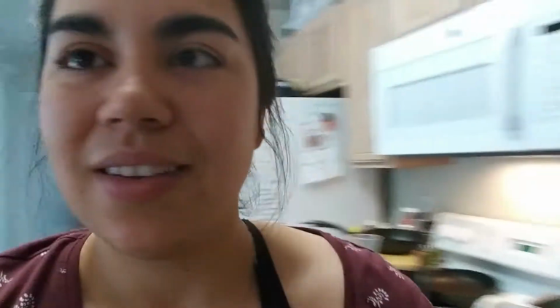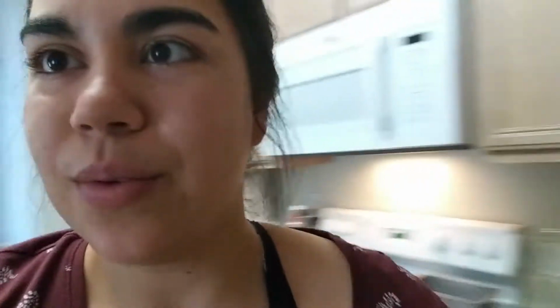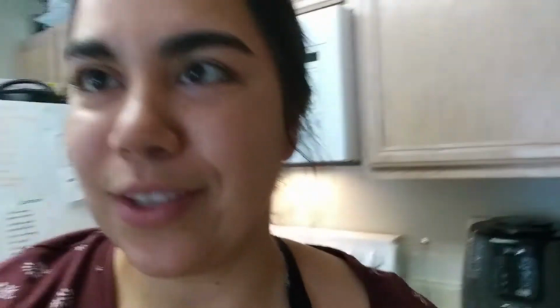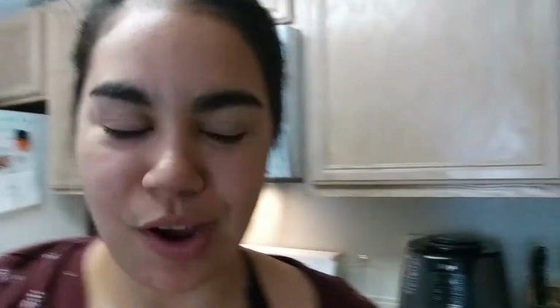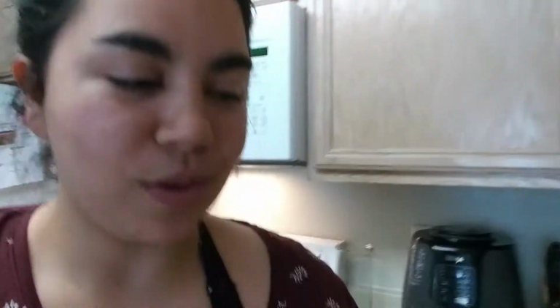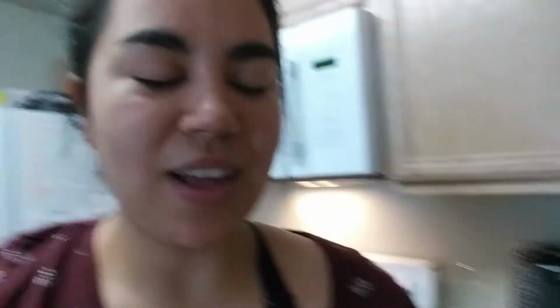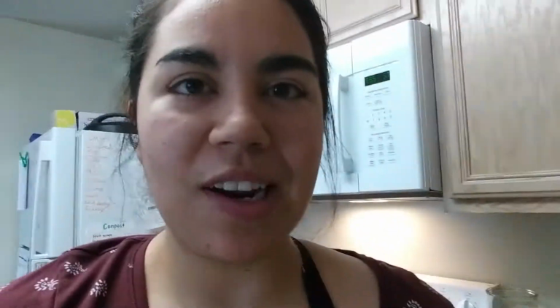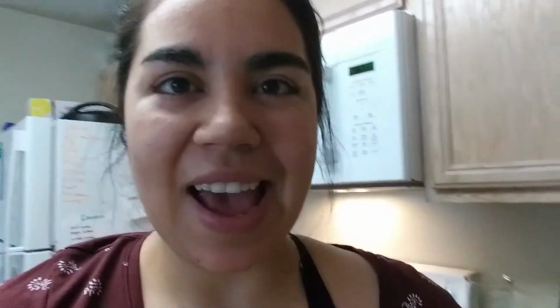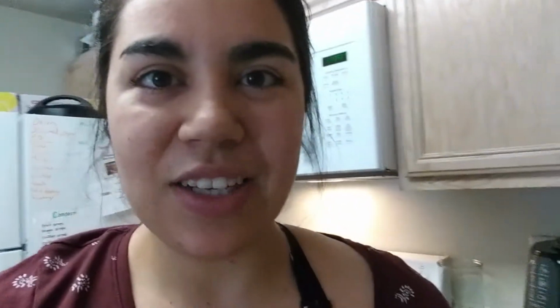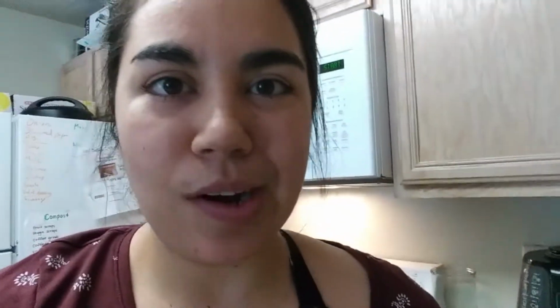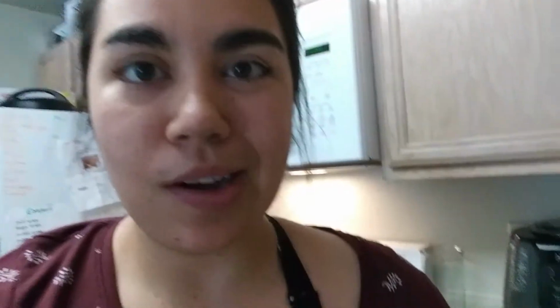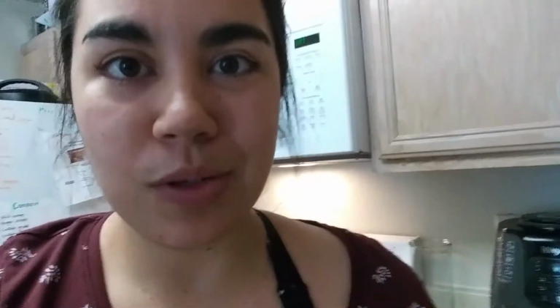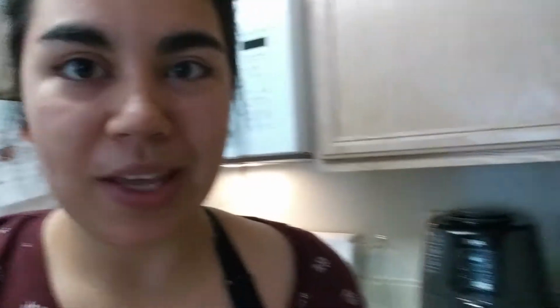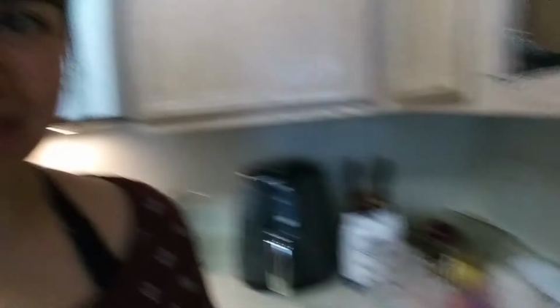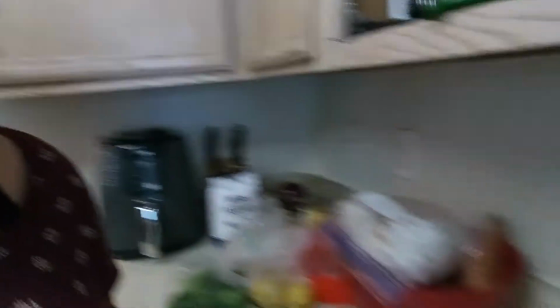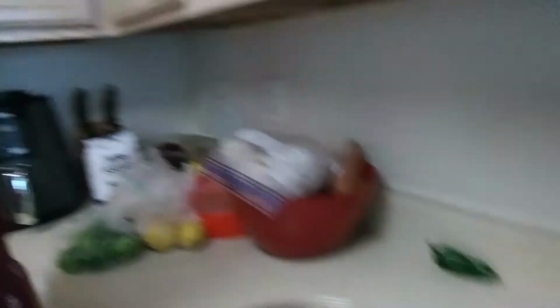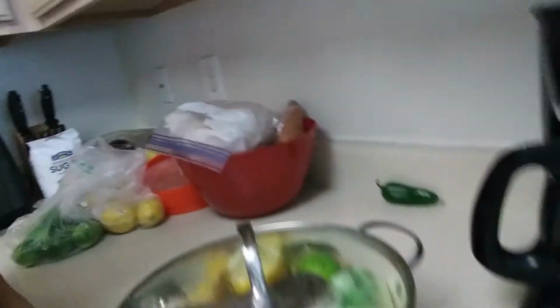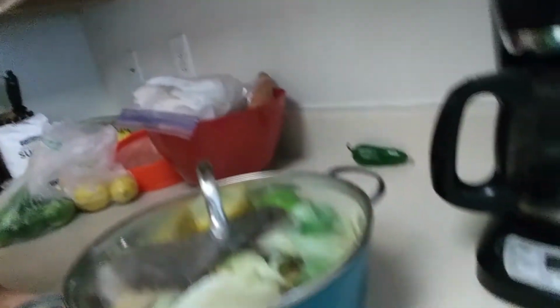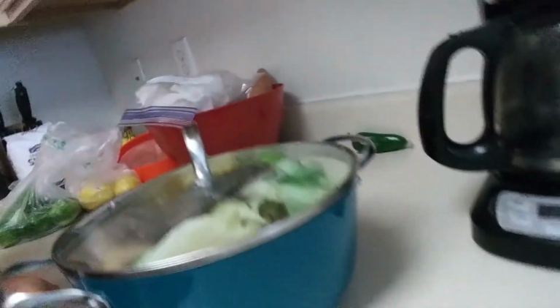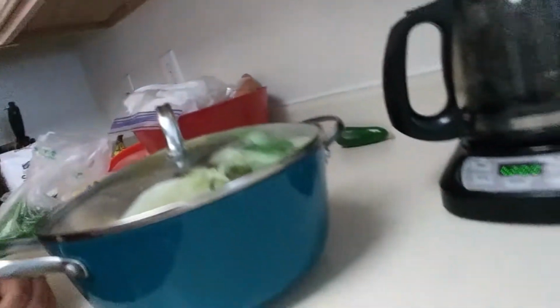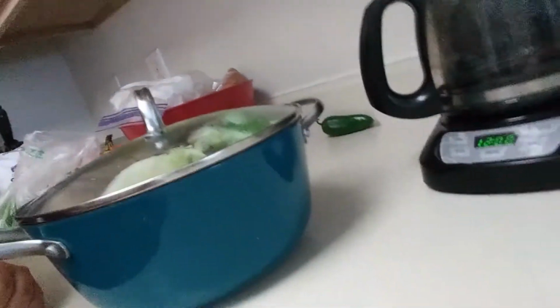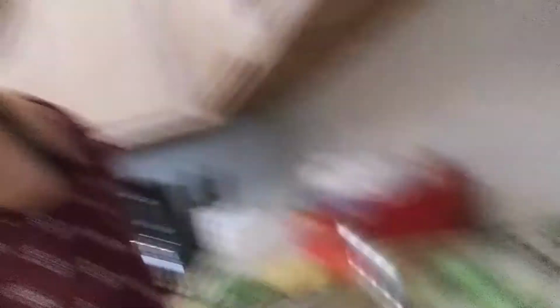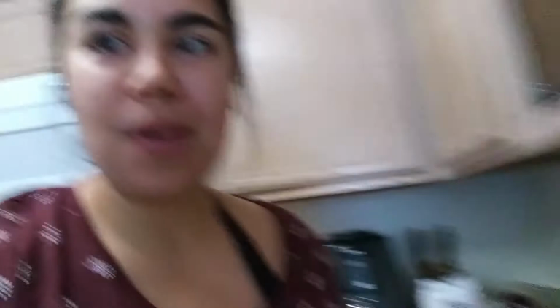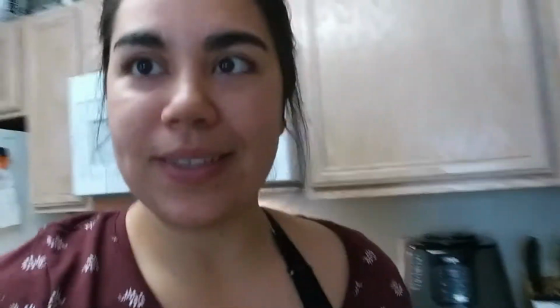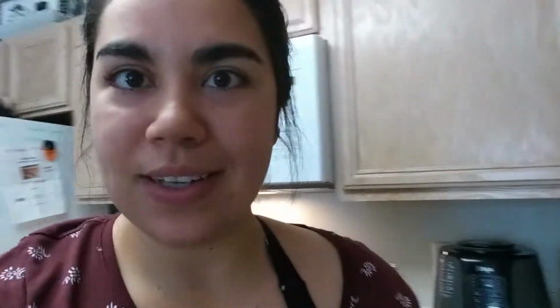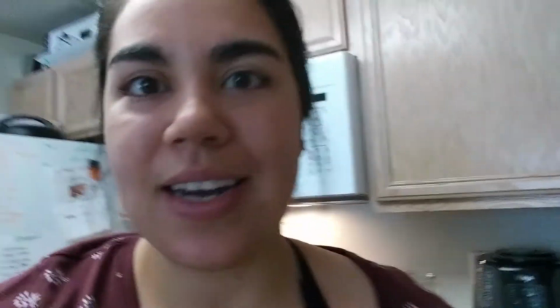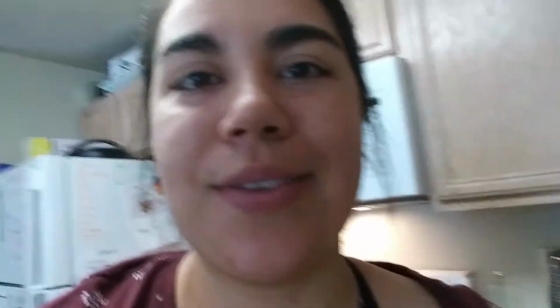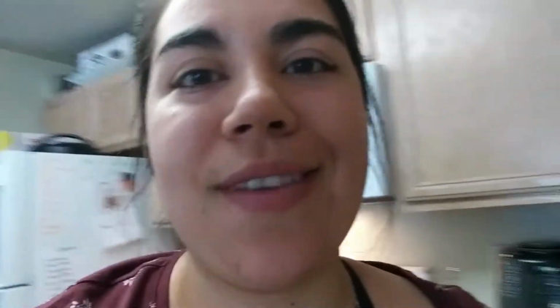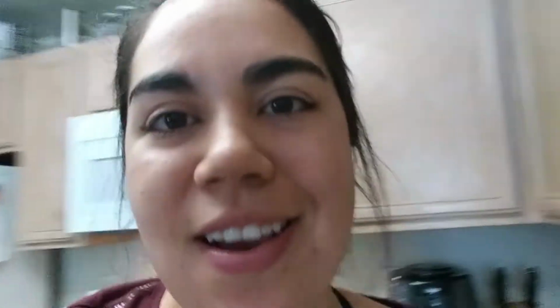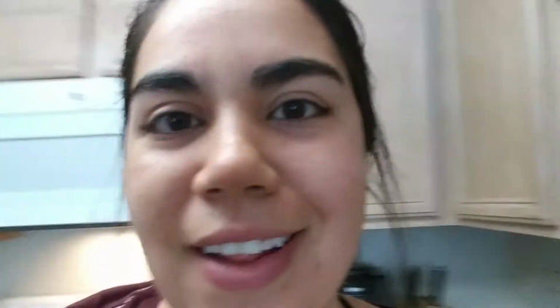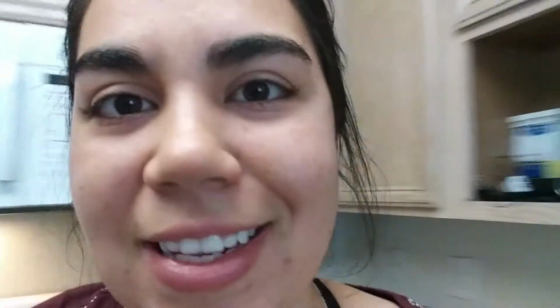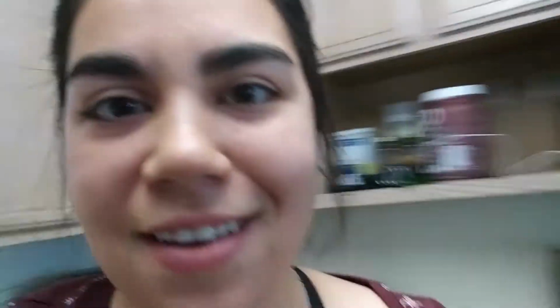We have some new compost that we're going to add to our compost bin, so we're about to go outside and do that right now. Let's go.